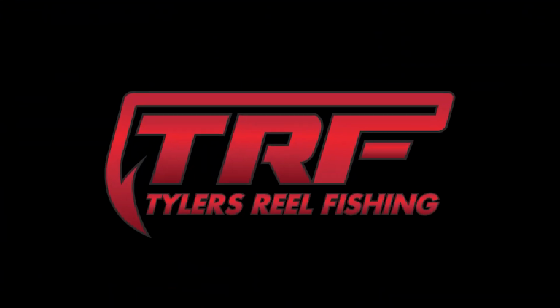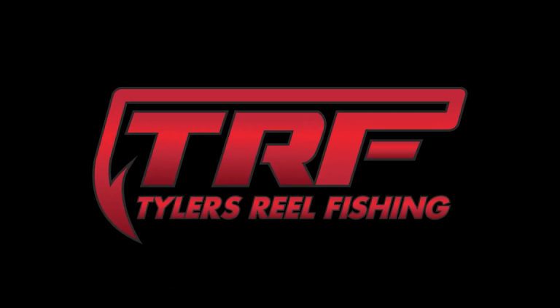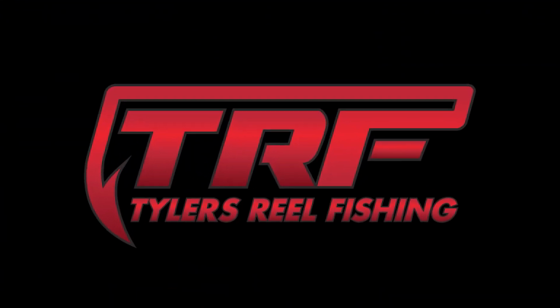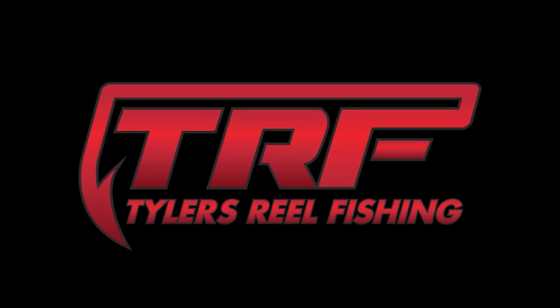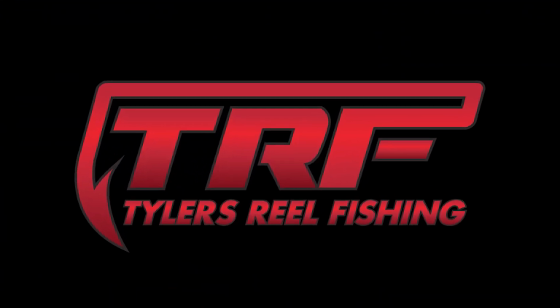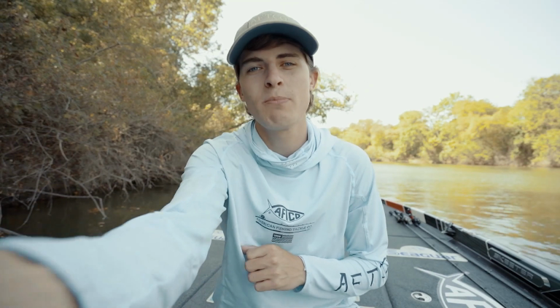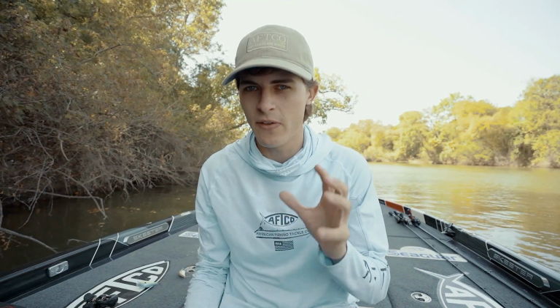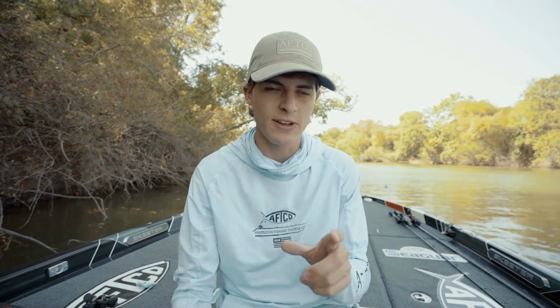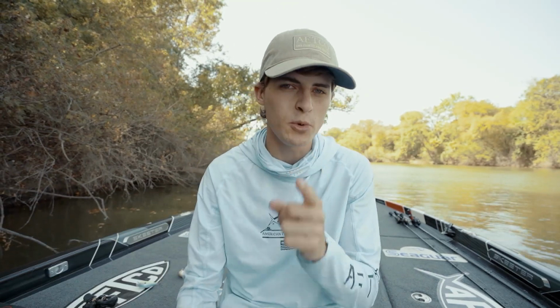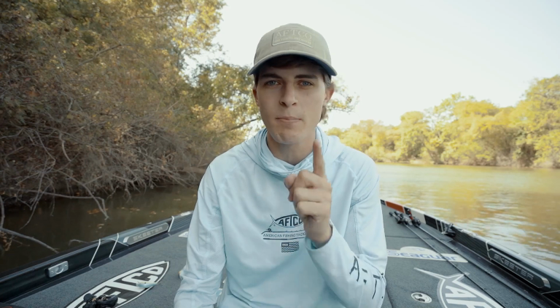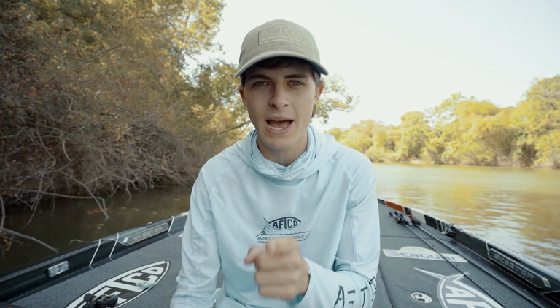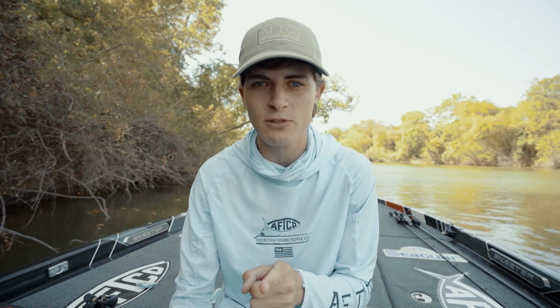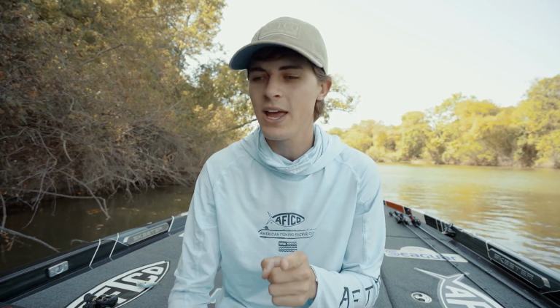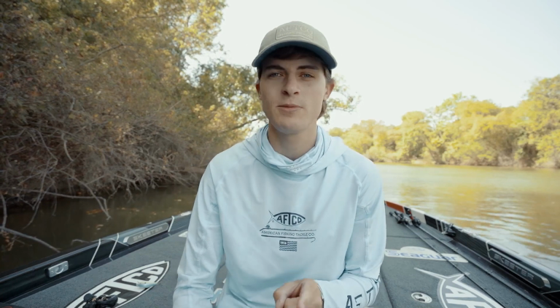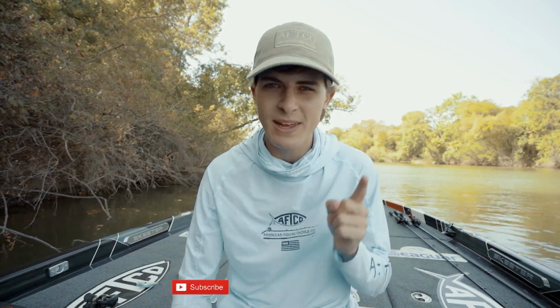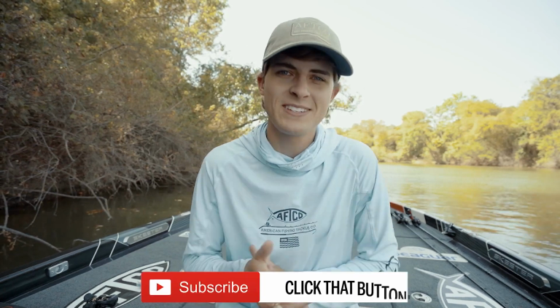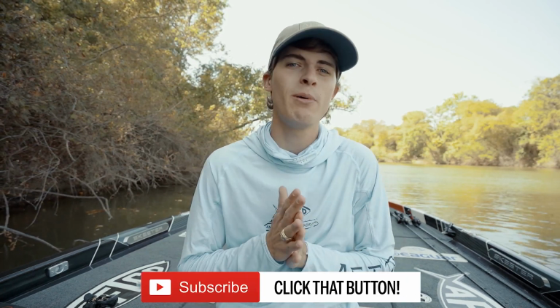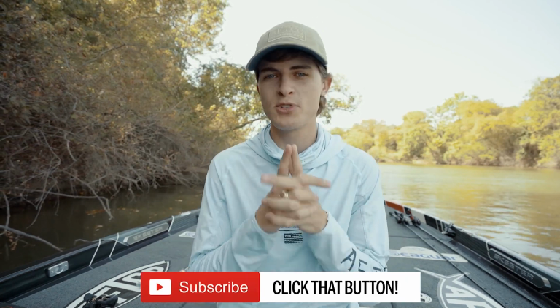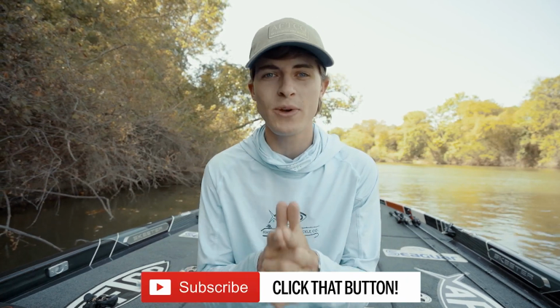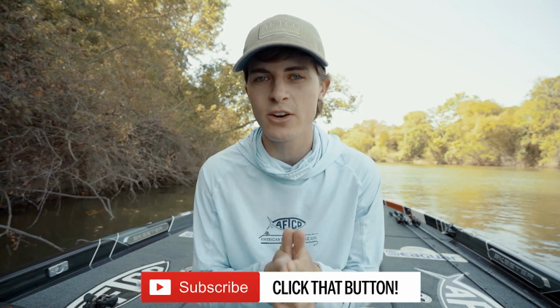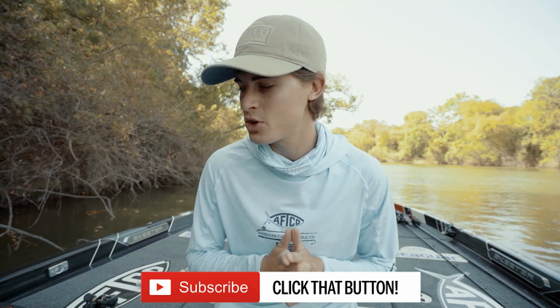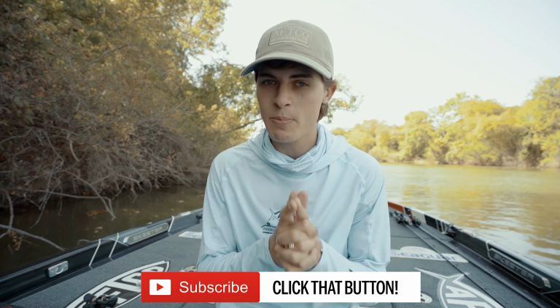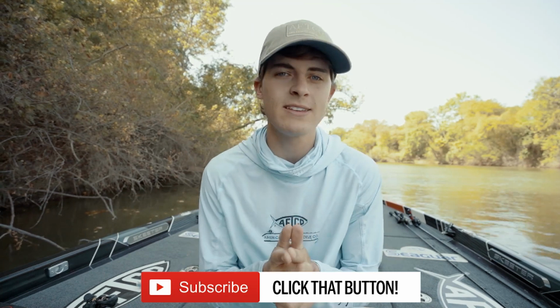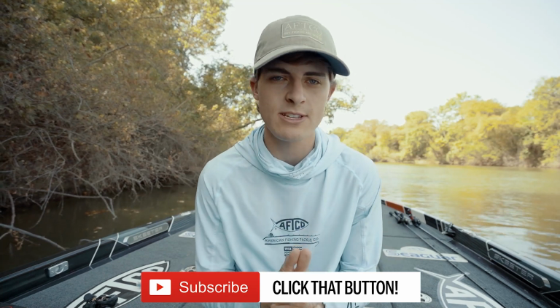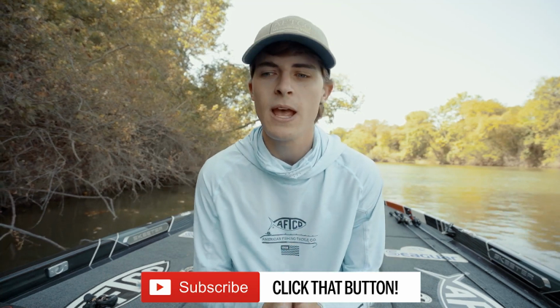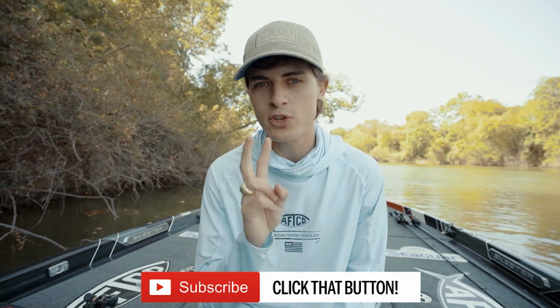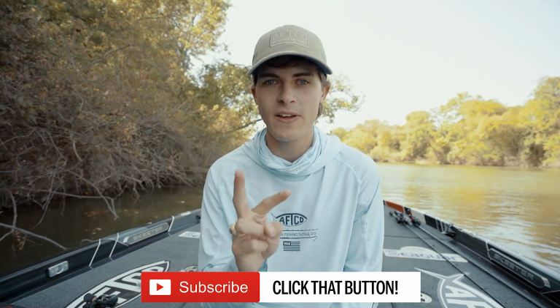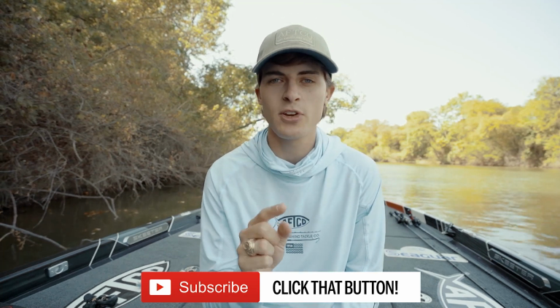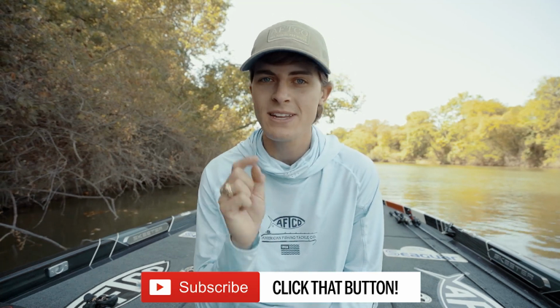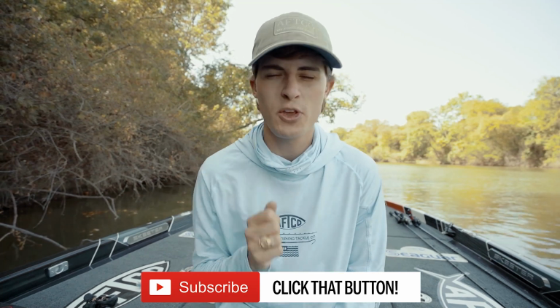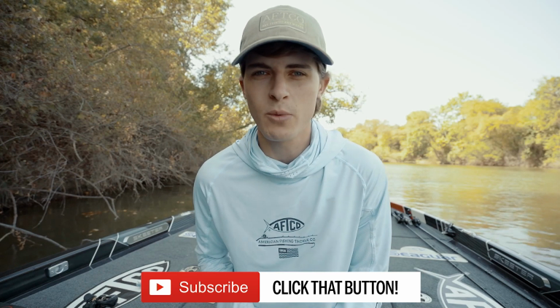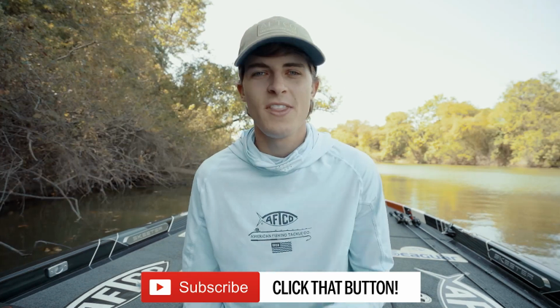How's it going everybody, and welcome back to Tyler's Real Fishing. My goal on this channel is to help you guys become better bass anglers, so if you're not subscribed, hit that subscribe button. I am so glad you guys are here. We're going to jump into the content in a second, but I have two quick things I have to talk about that I think you guys are going to want to hear.